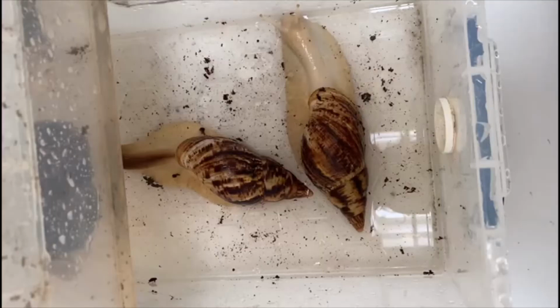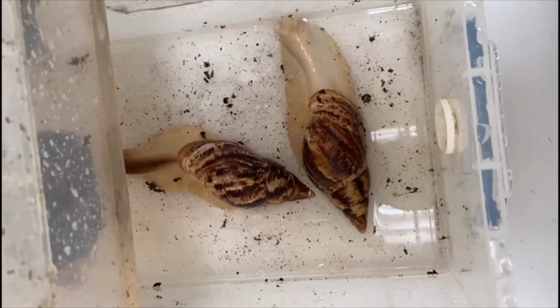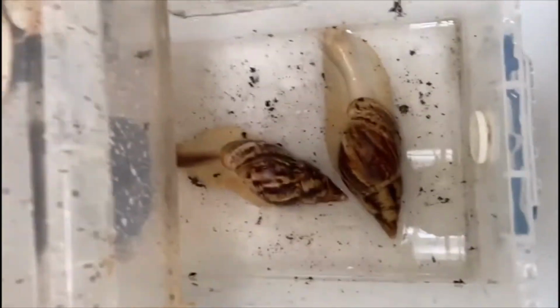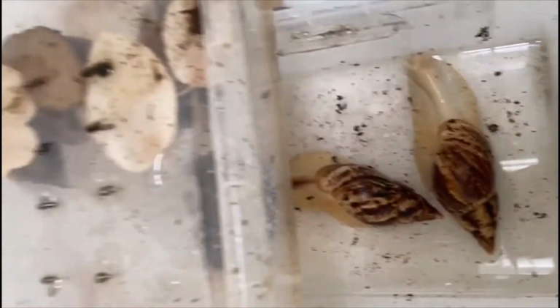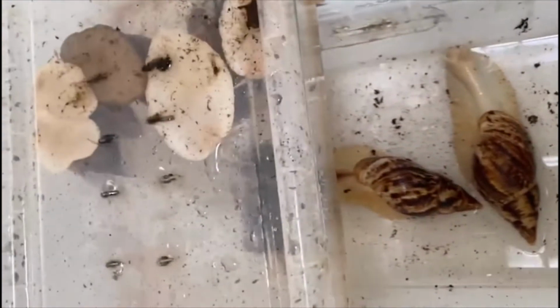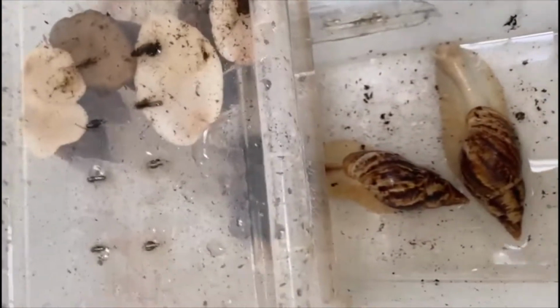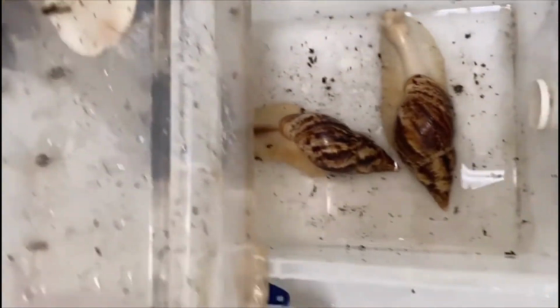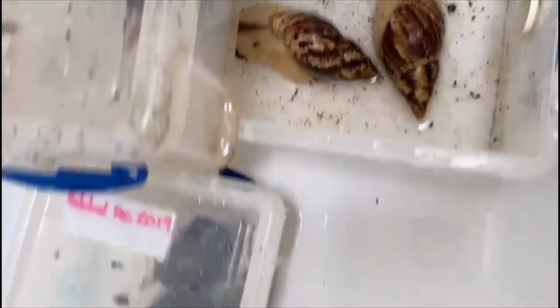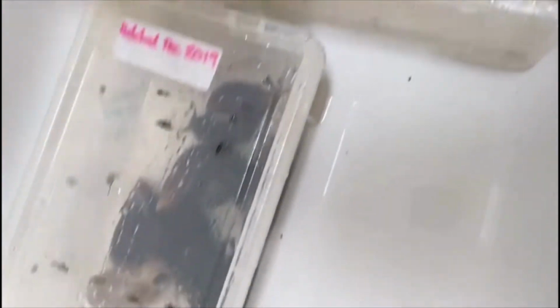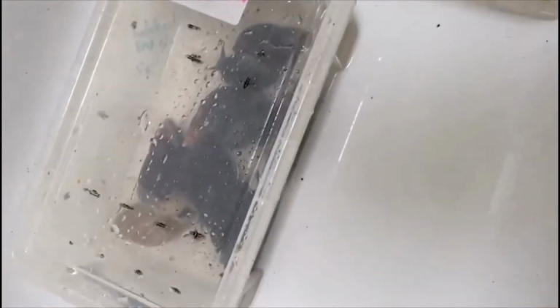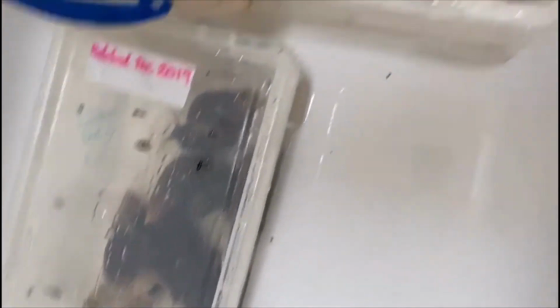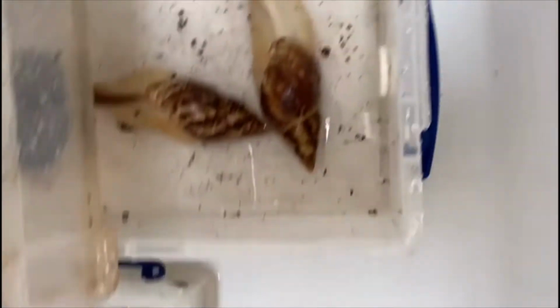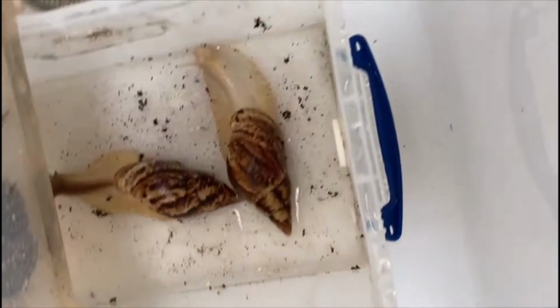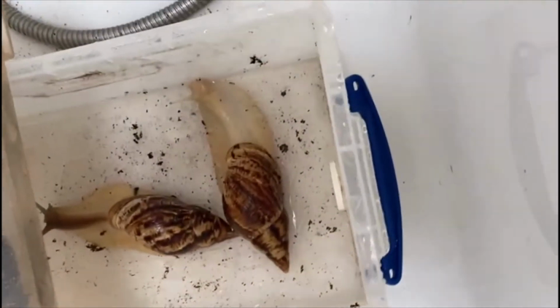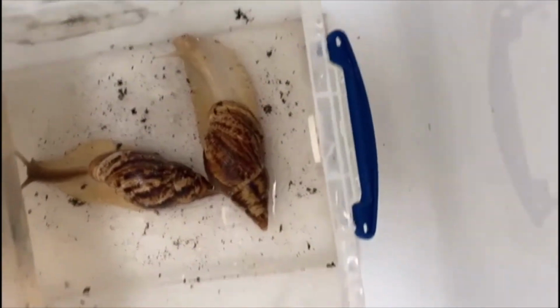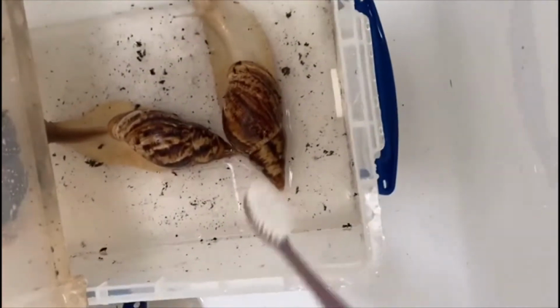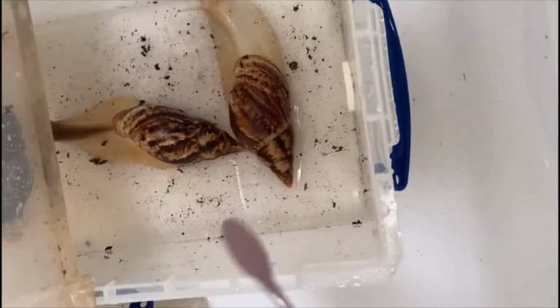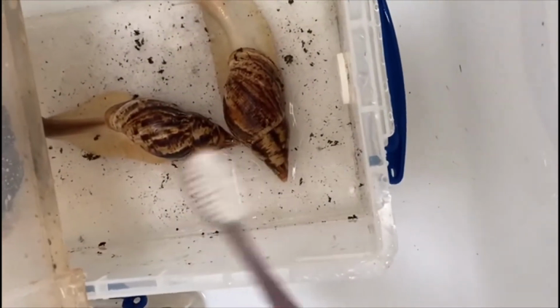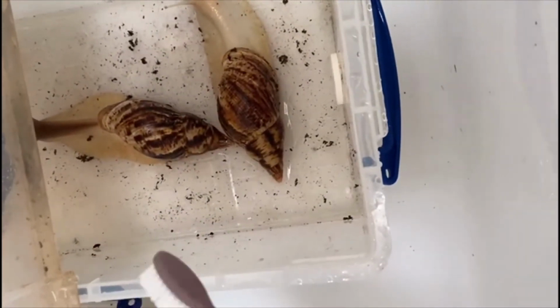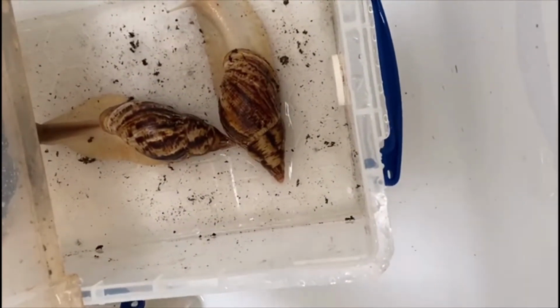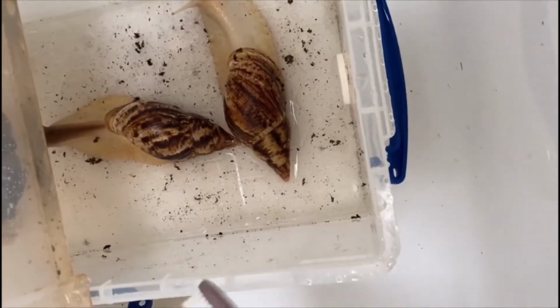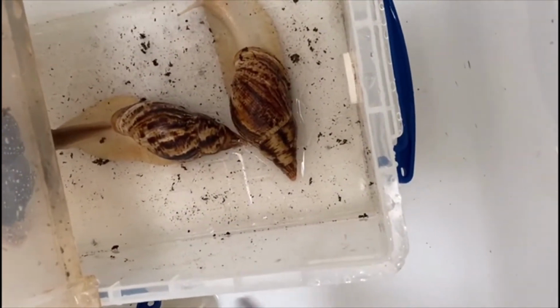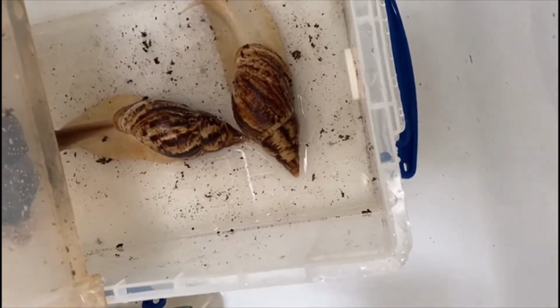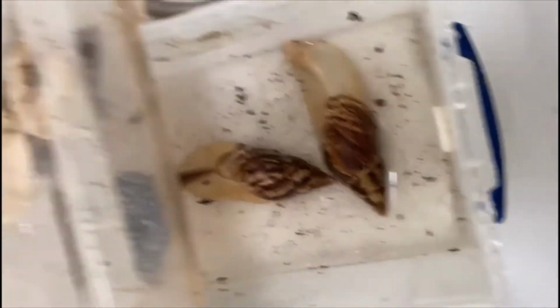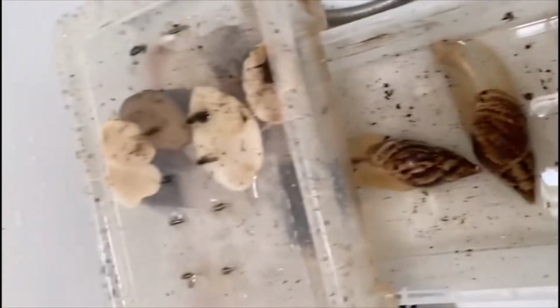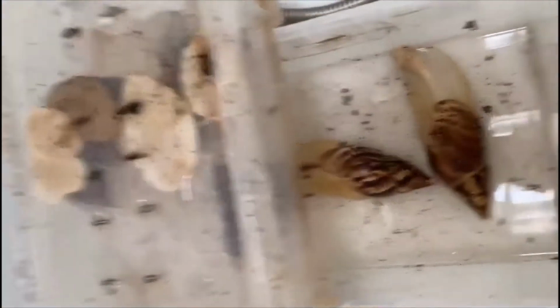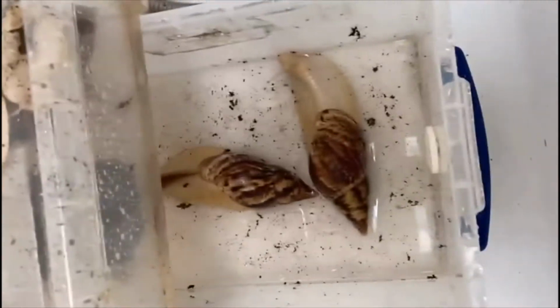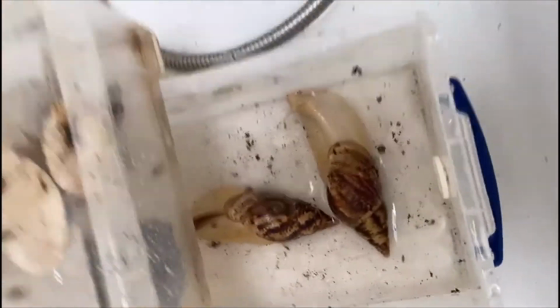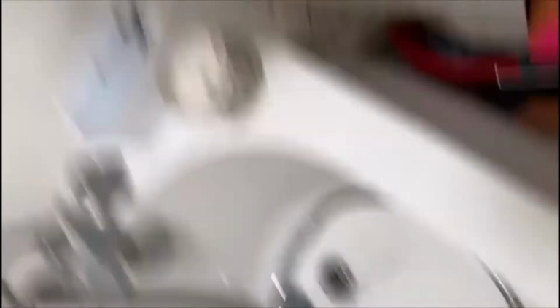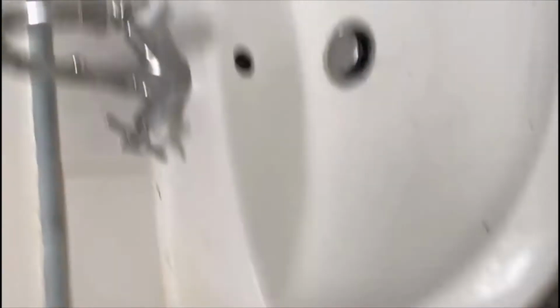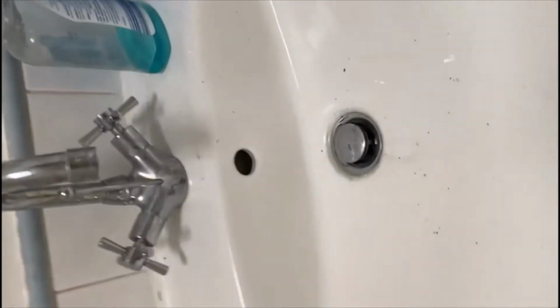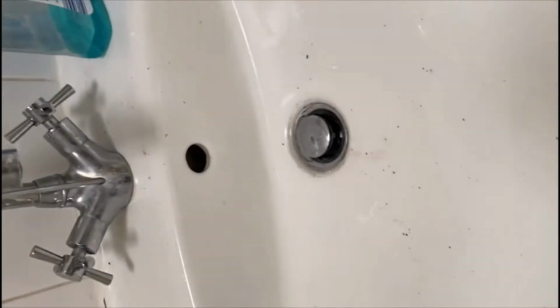So we have the snails now soaking in the bath. I'm actually going to go through each tub one by one and go down with a toothbrush to clean them in the sink. But I have to do it in the sink because of my back.